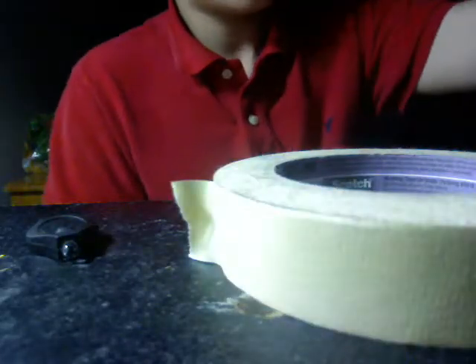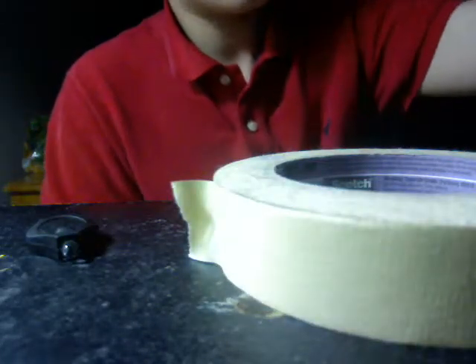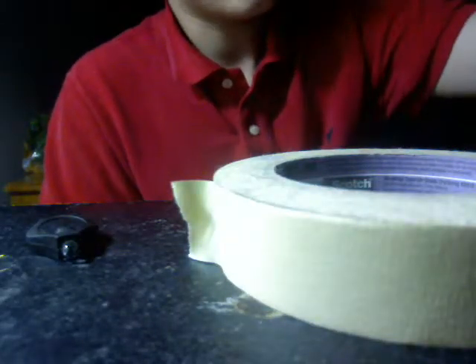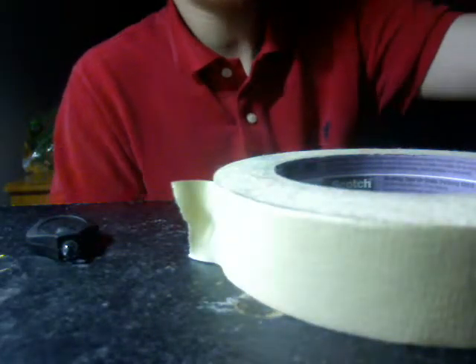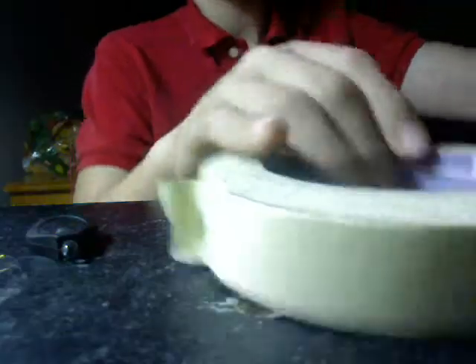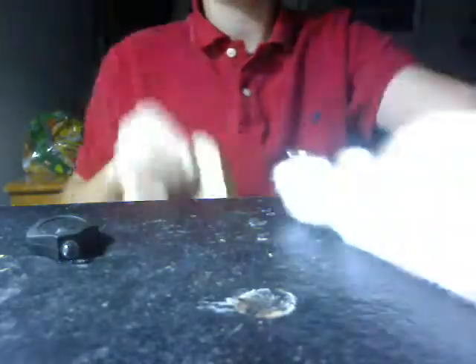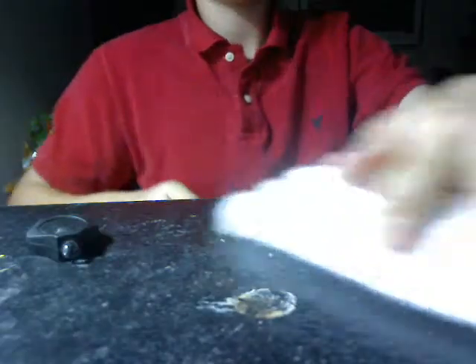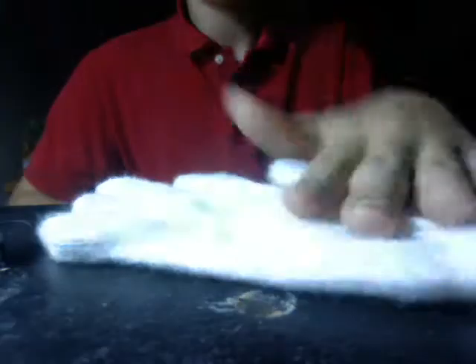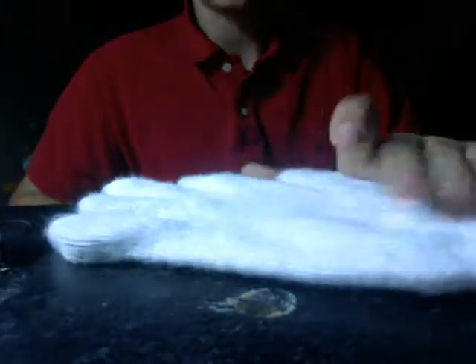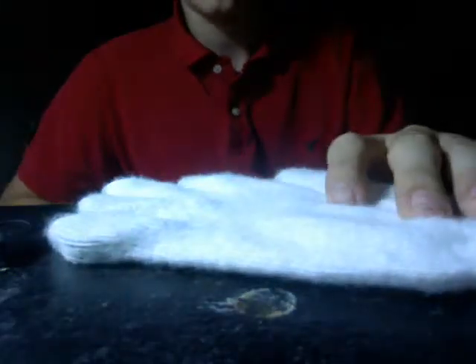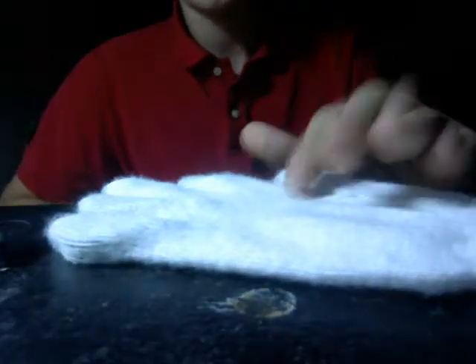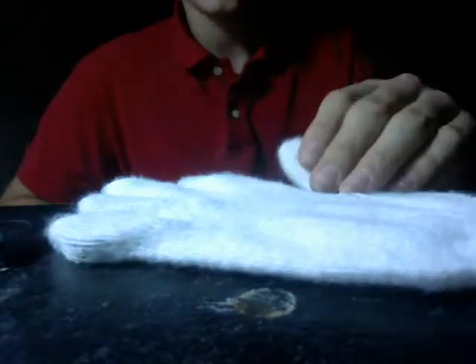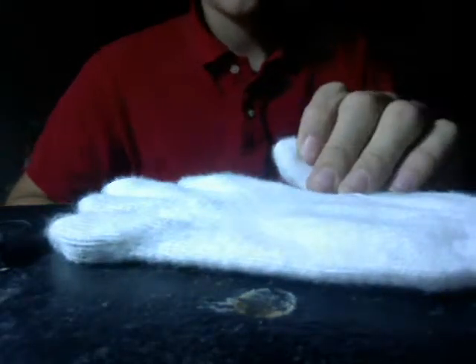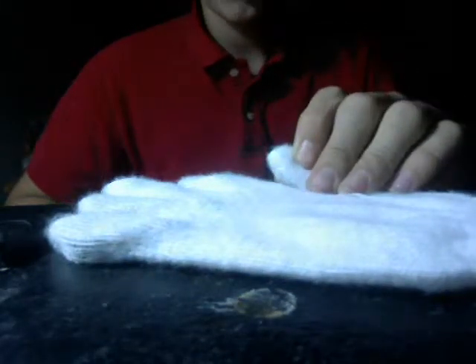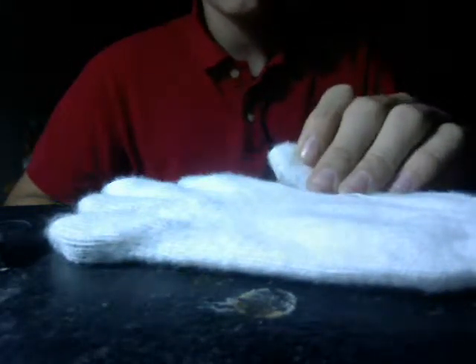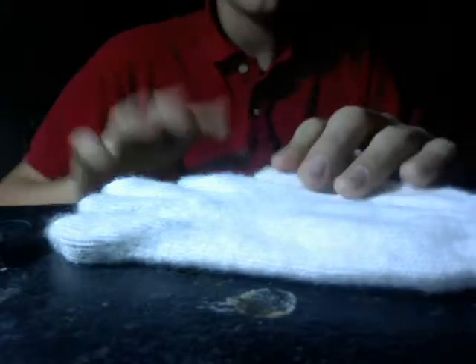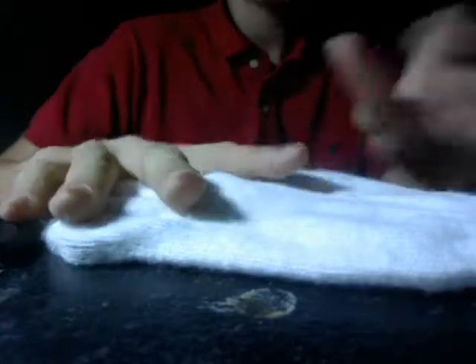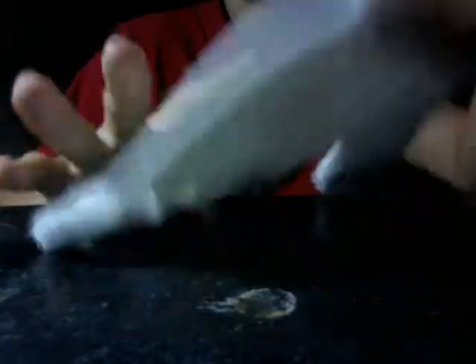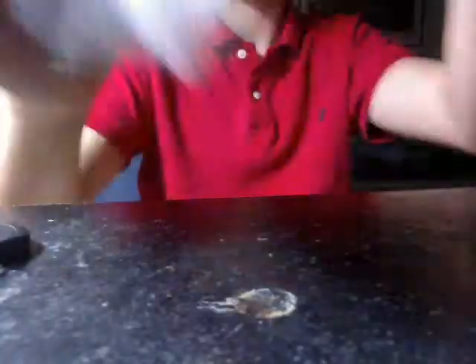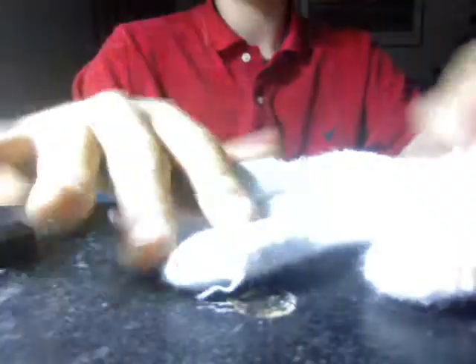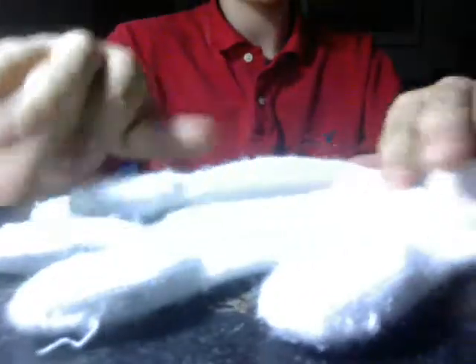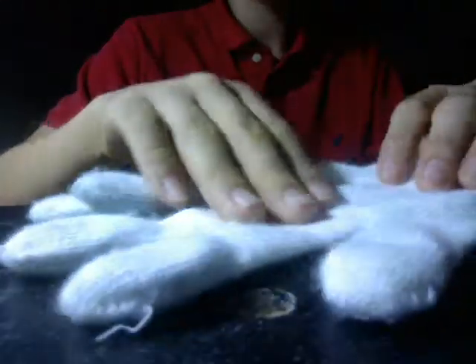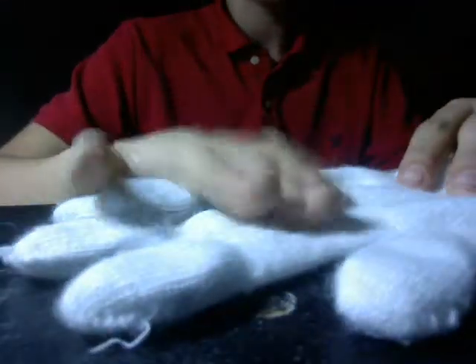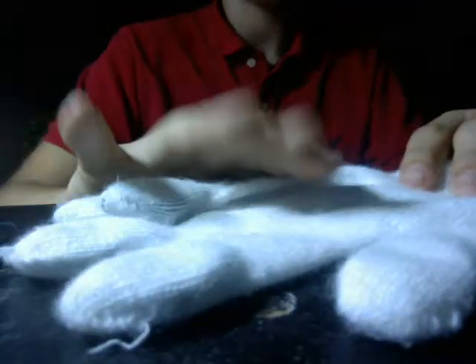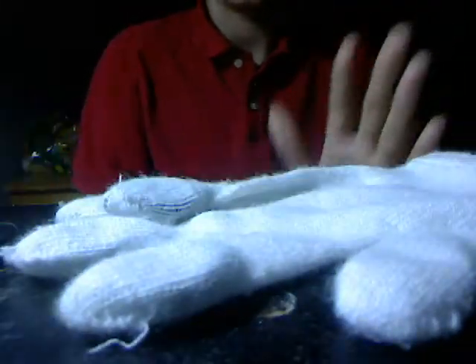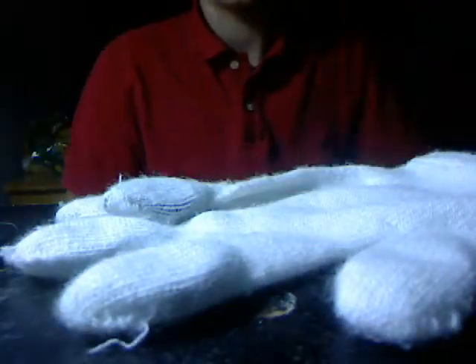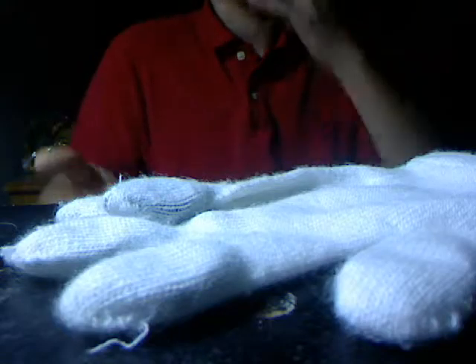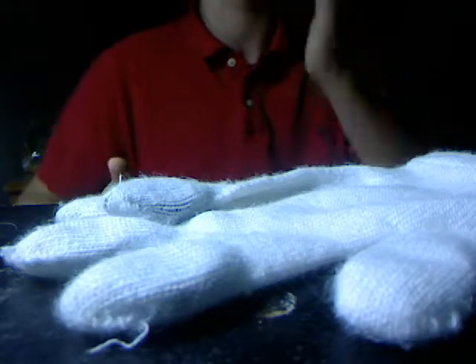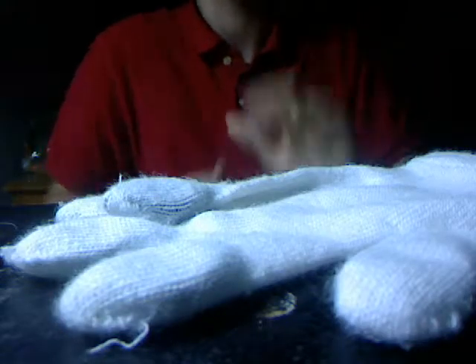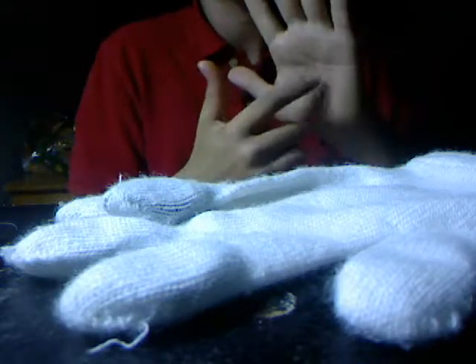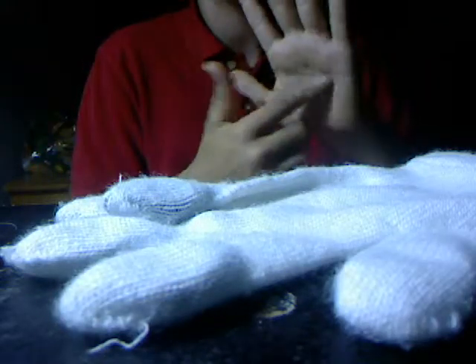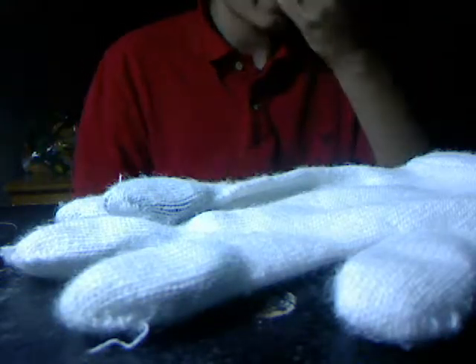What you do is get a glove that doesn't have a palm light in it. Find the palm — this is the top, so that's not the palm. You have to turn it around. This is the palm right here — the palm is like right here.